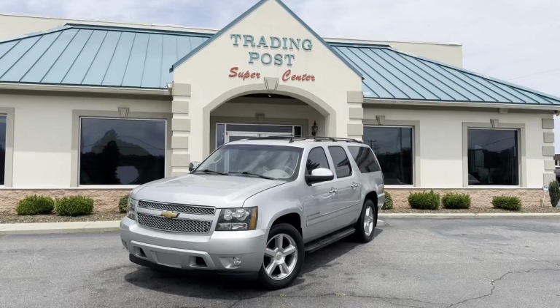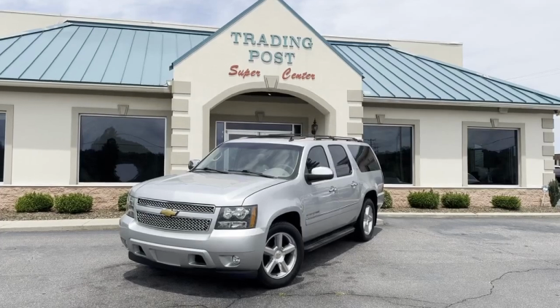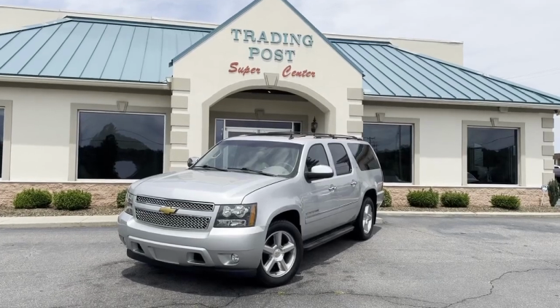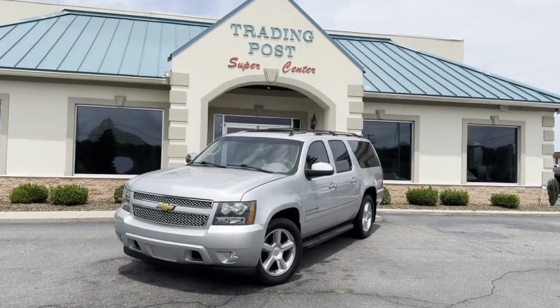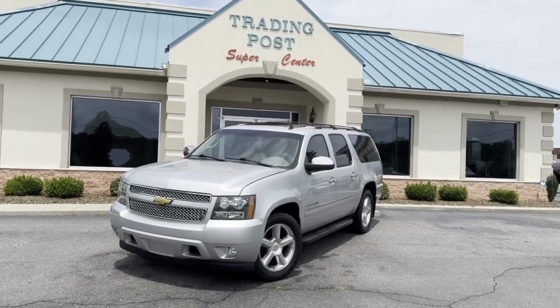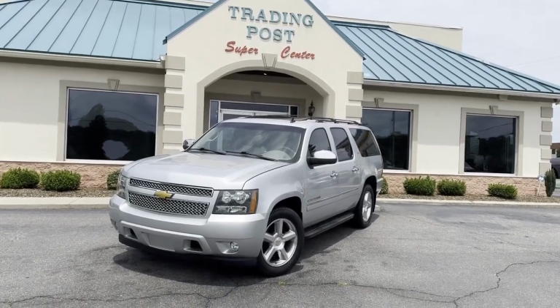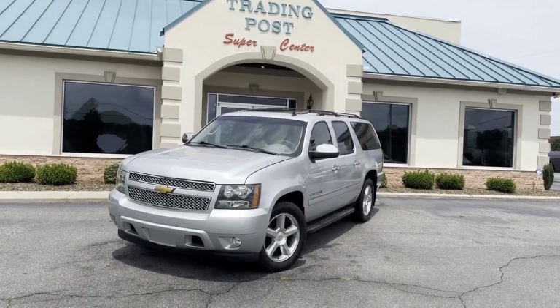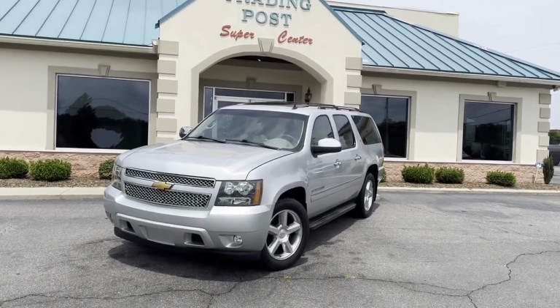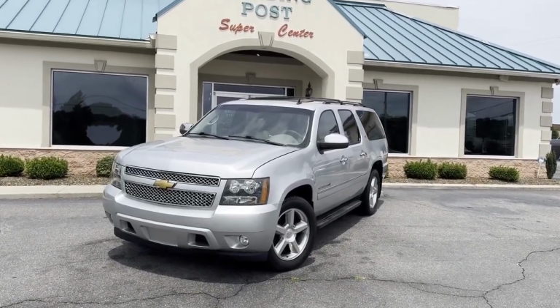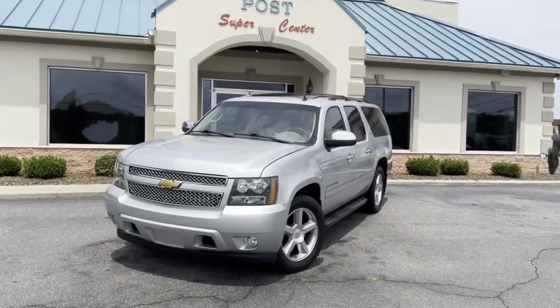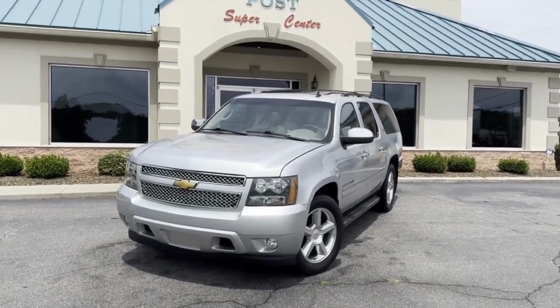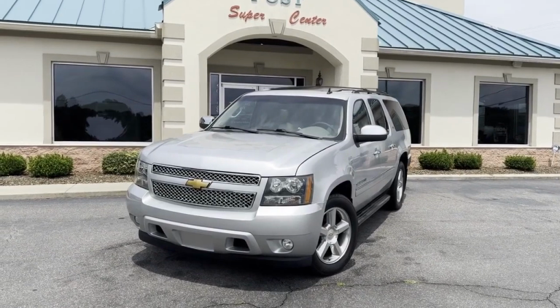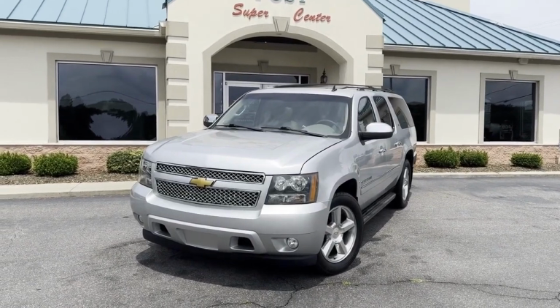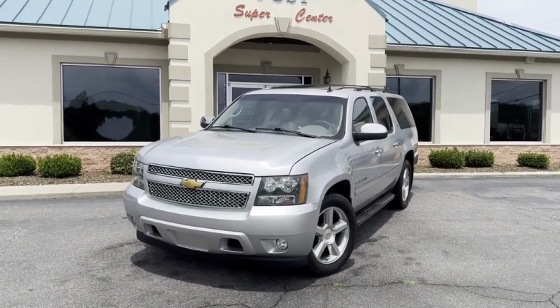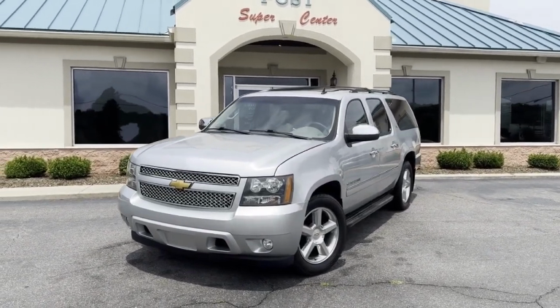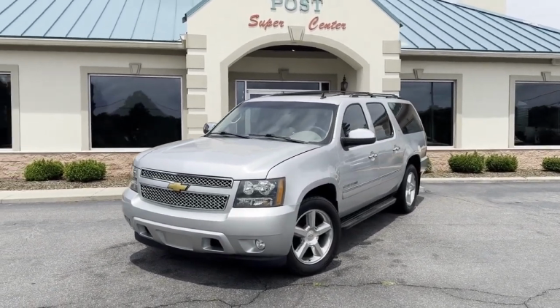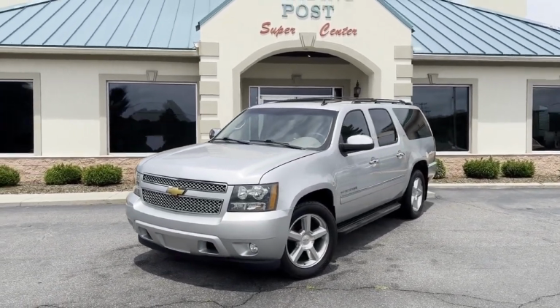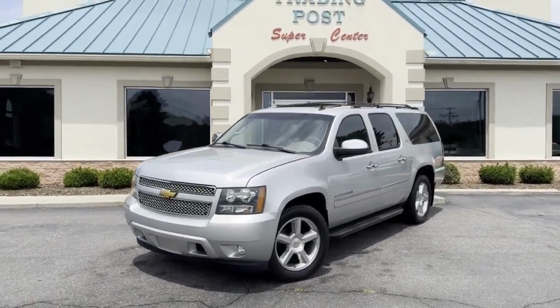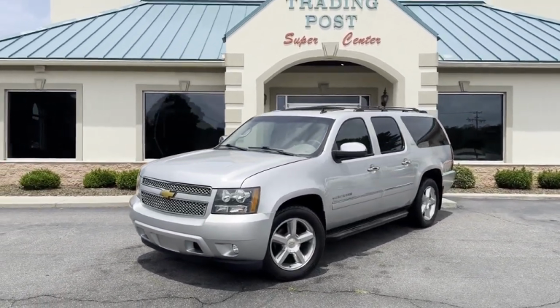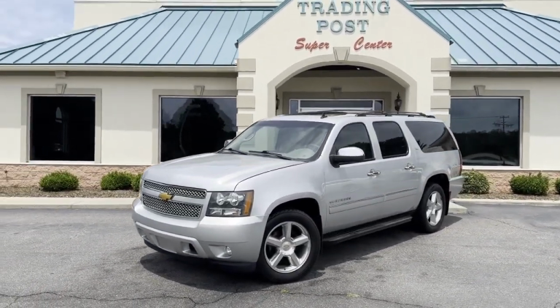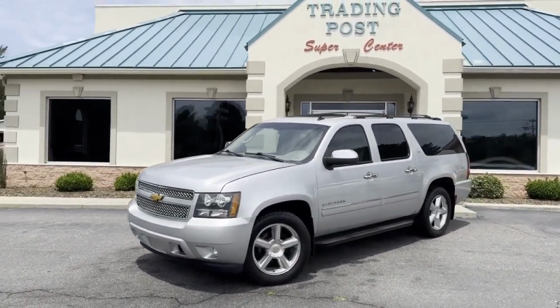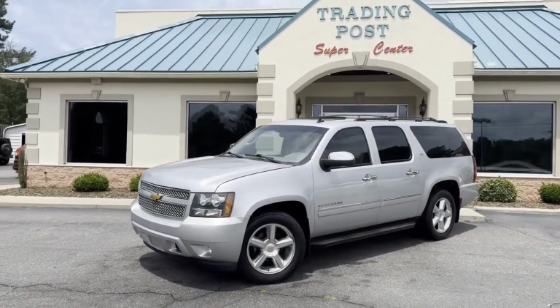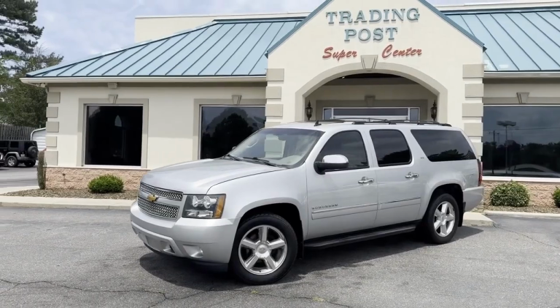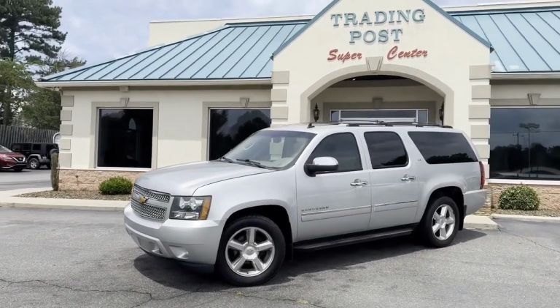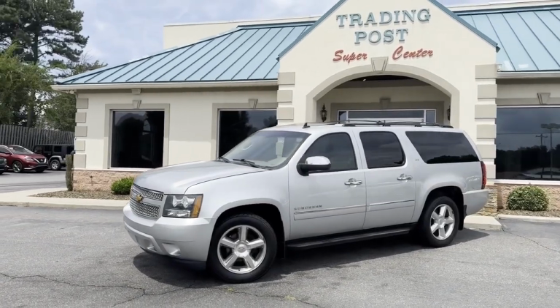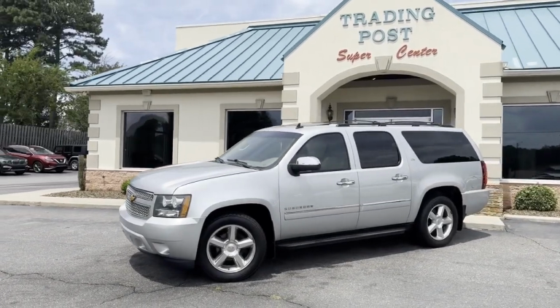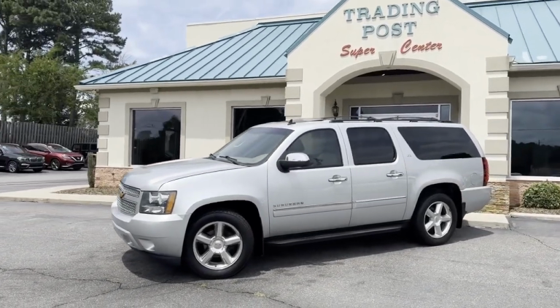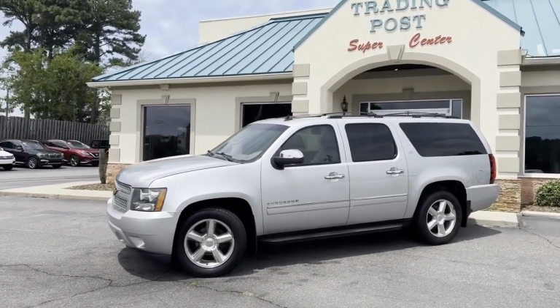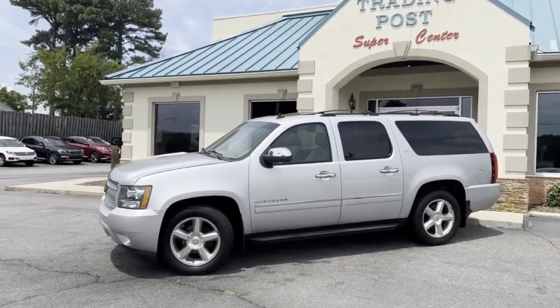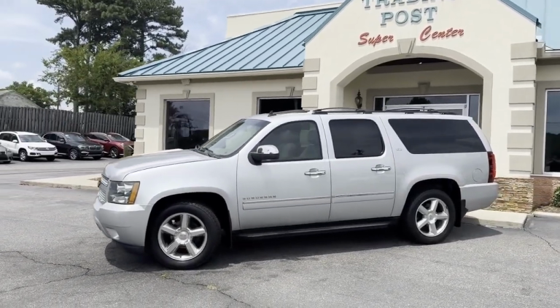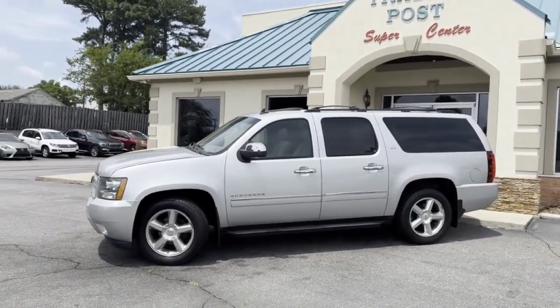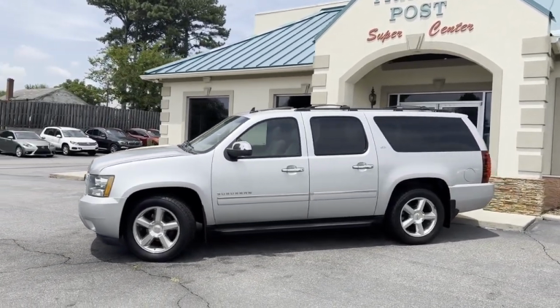Another nice ride from the Trading Post guys. Best of the best — 2013, fully loaded, no option left off, Chevrolet Suburban LTZ package. This is the Mac Daddy, guys.